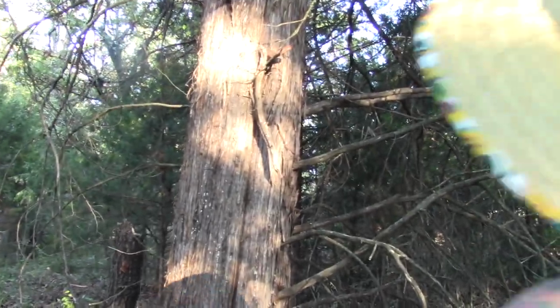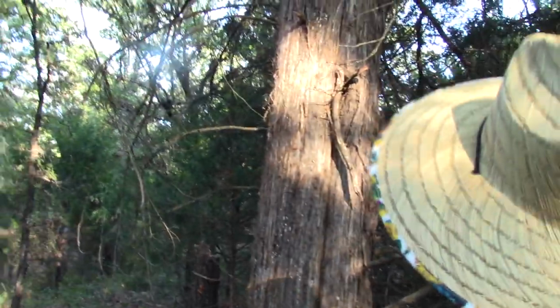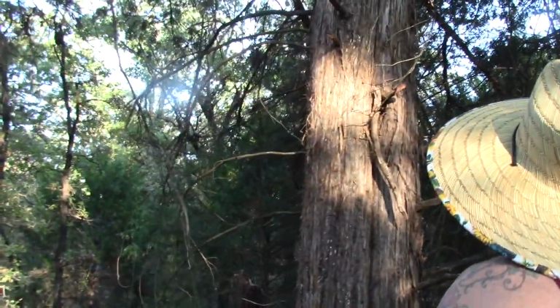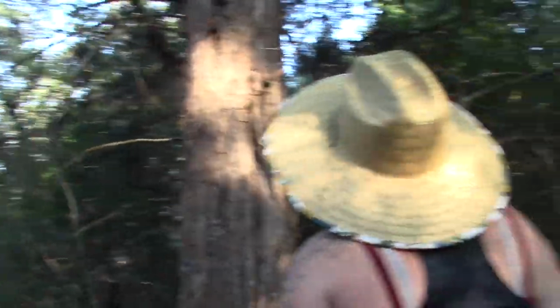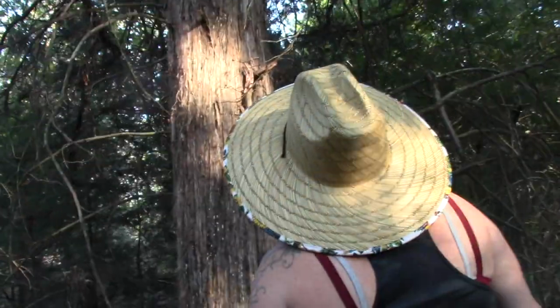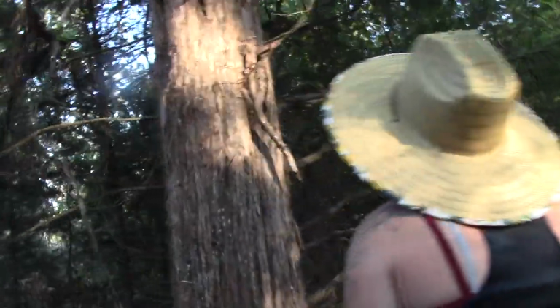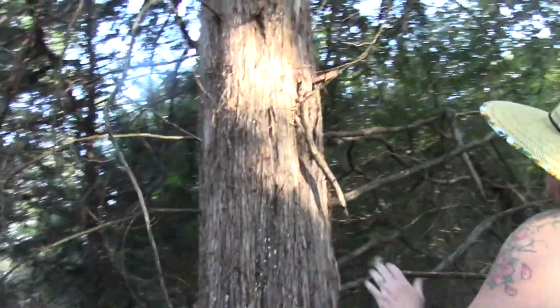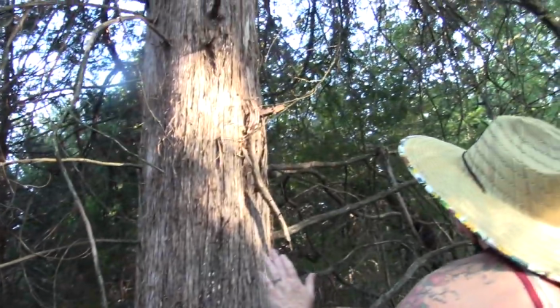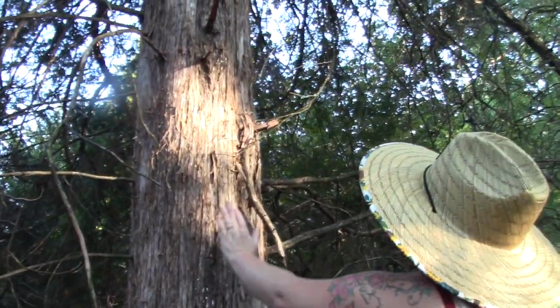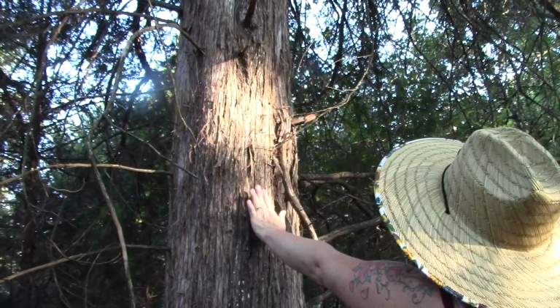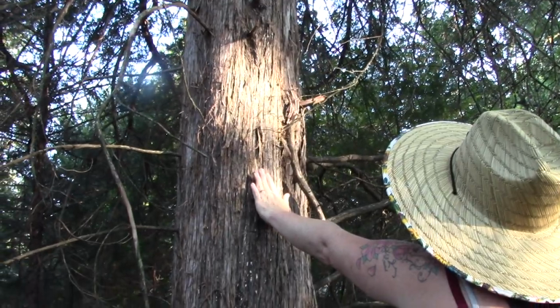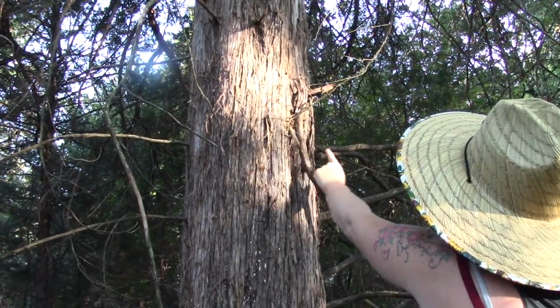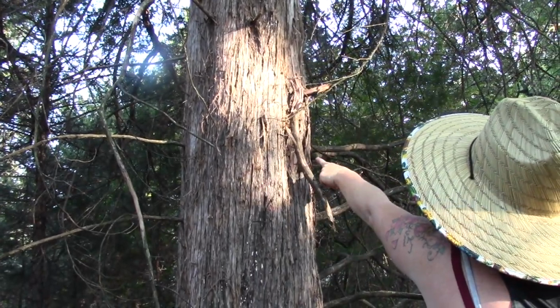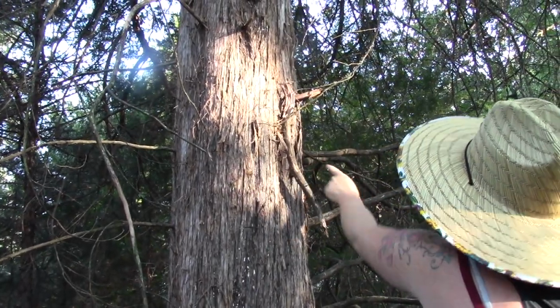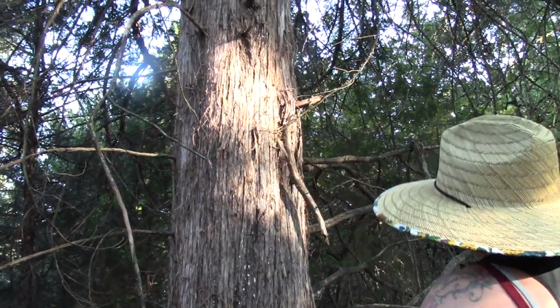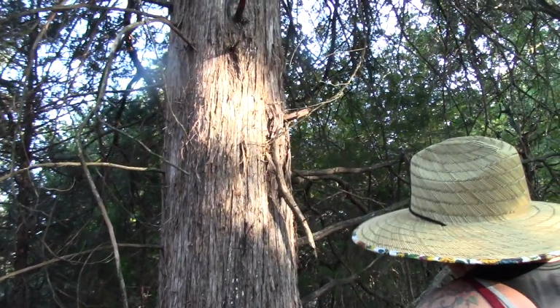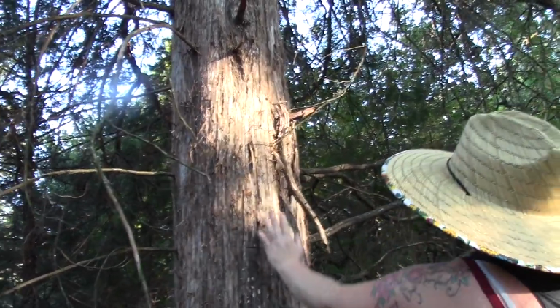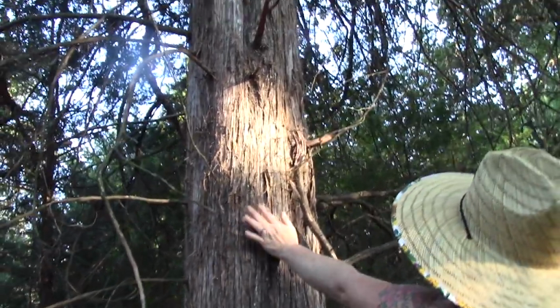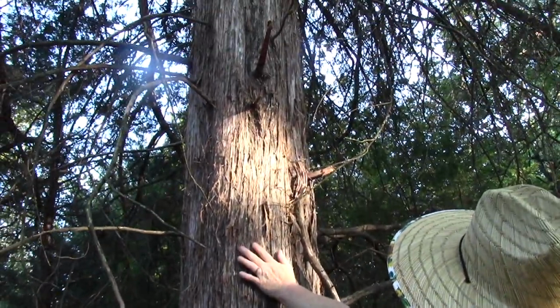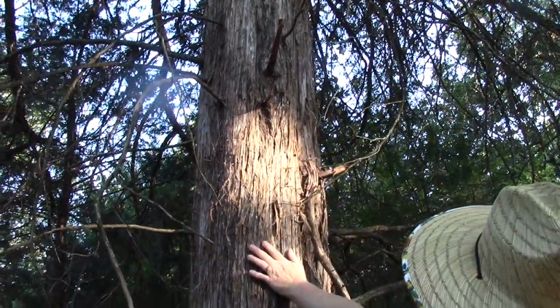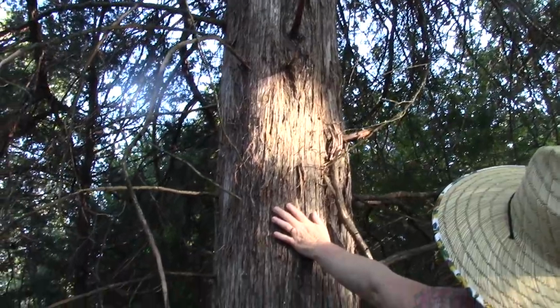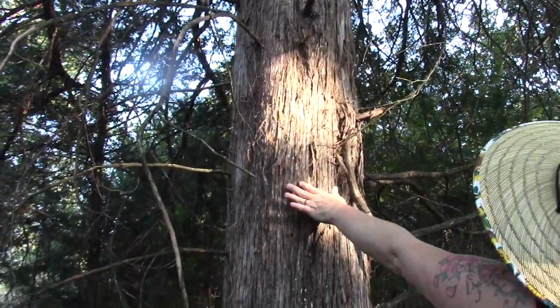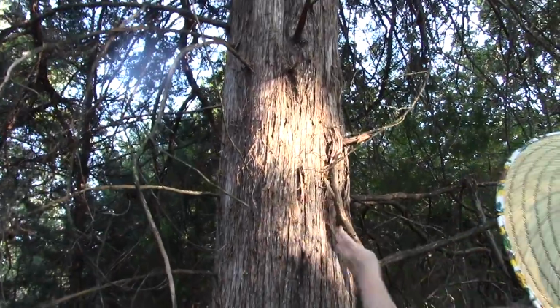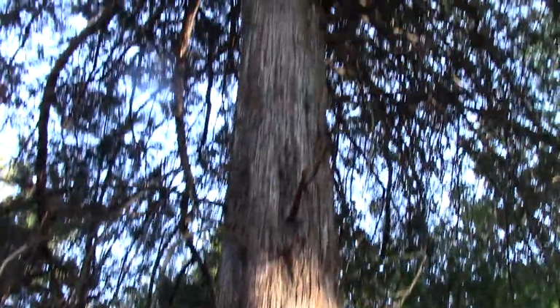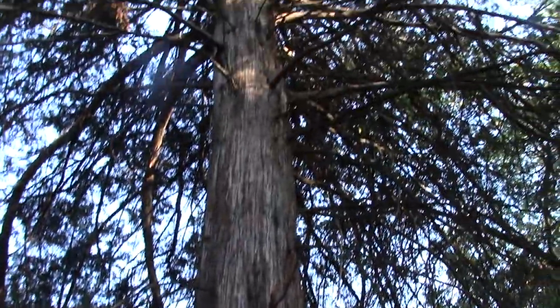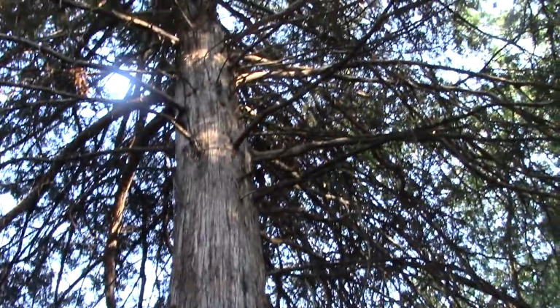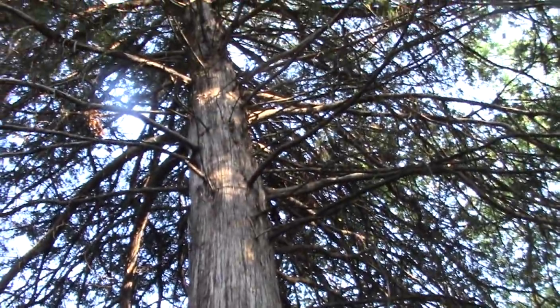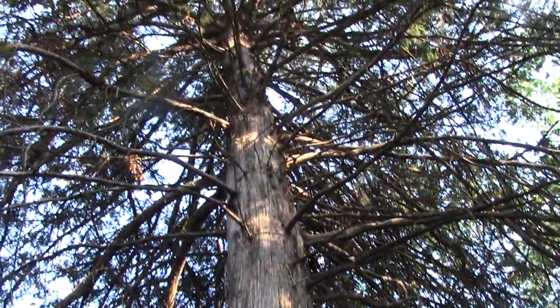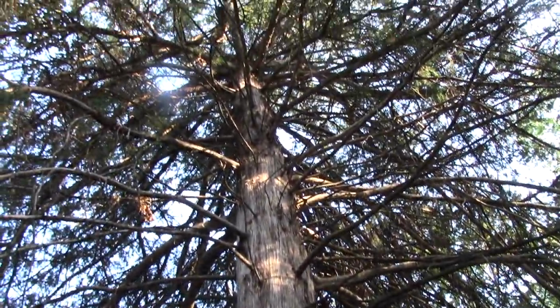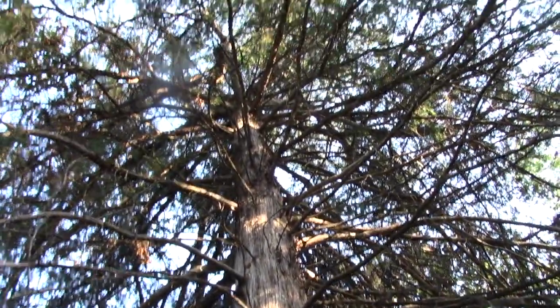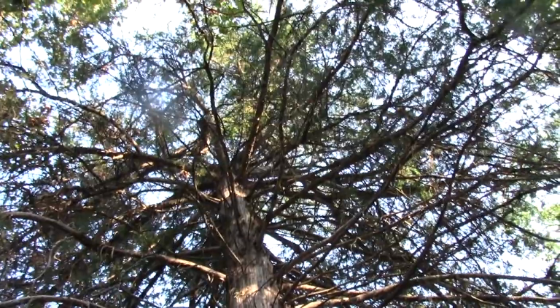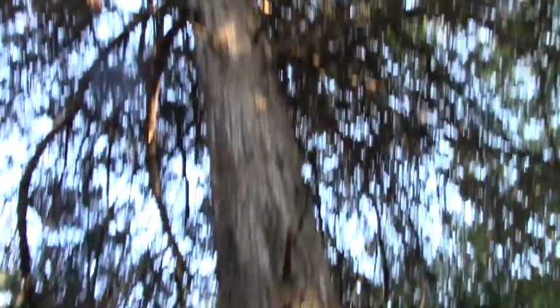This is one of the cedar trees we have on the property. I think it's seeping sap too — it's a red cedar. Put your hand up on it. Yeah. Trim off the excess.